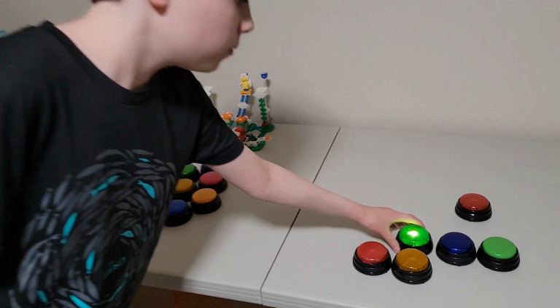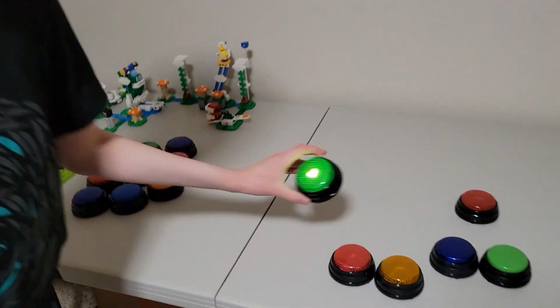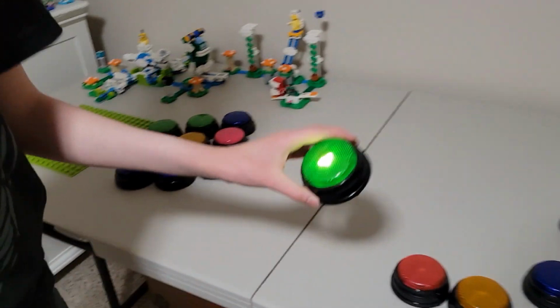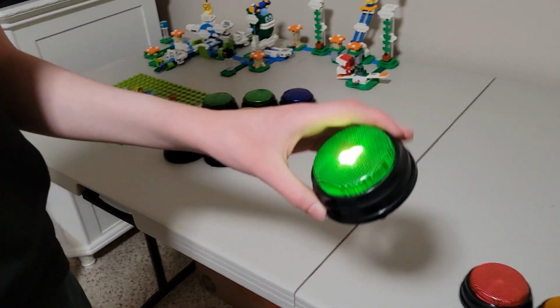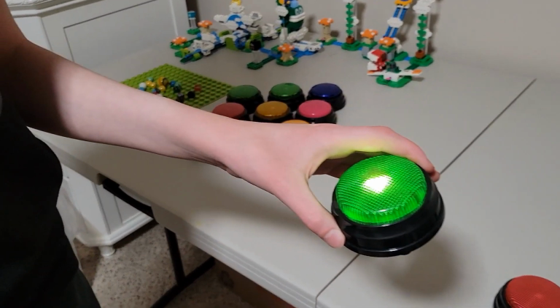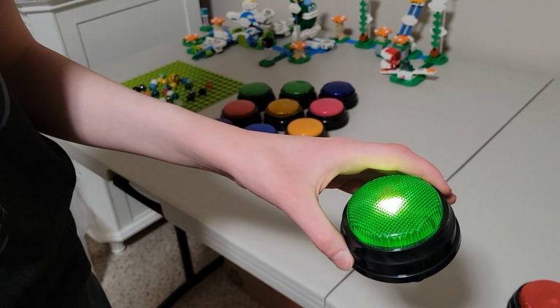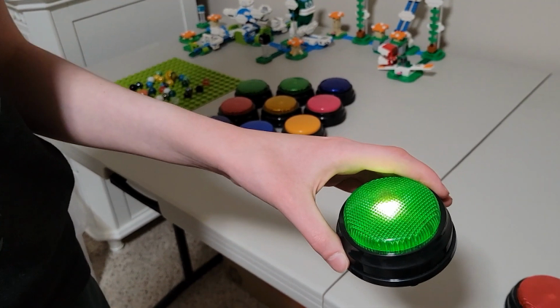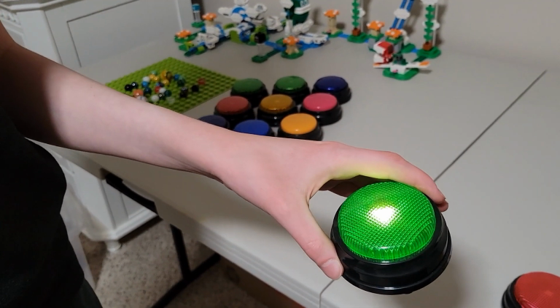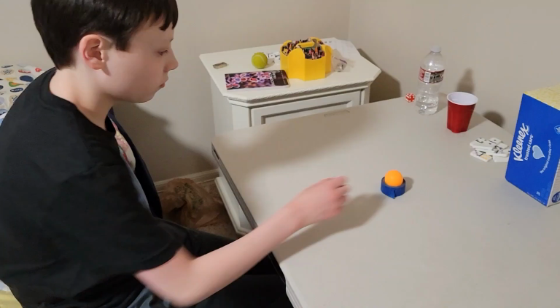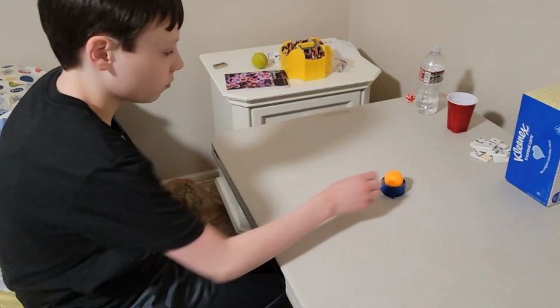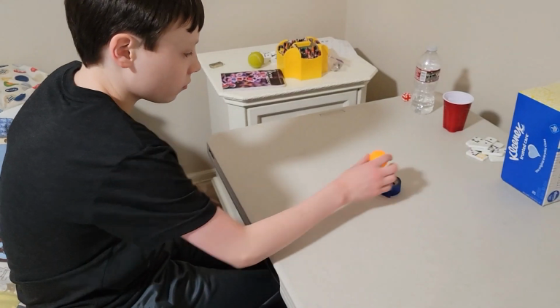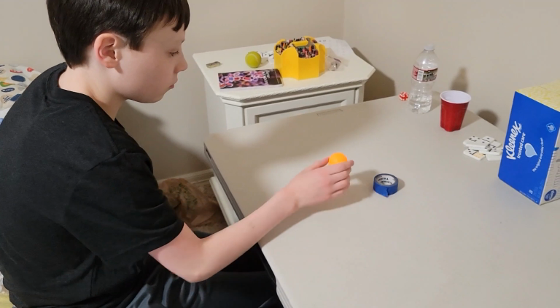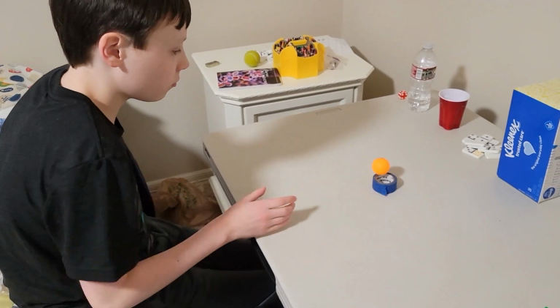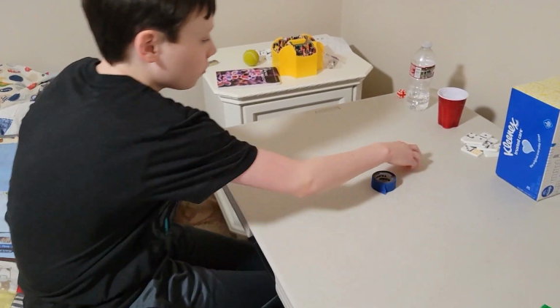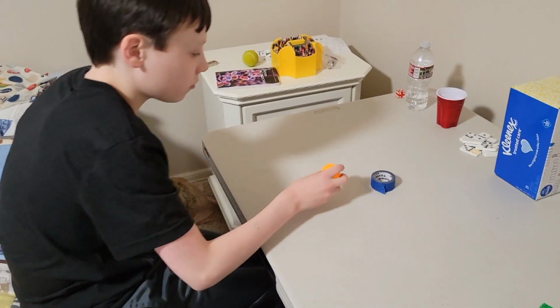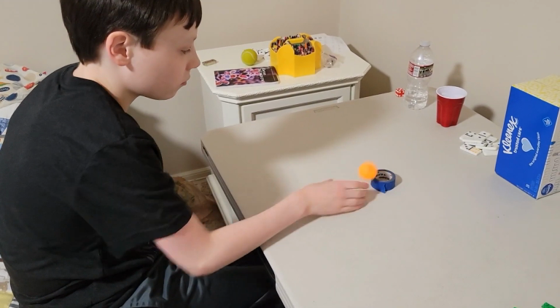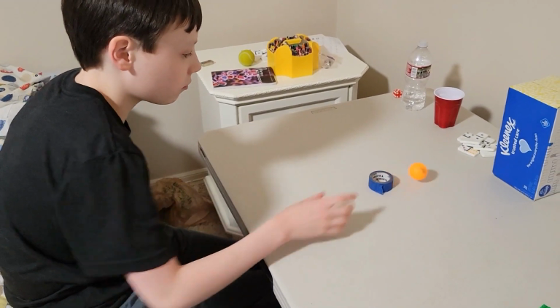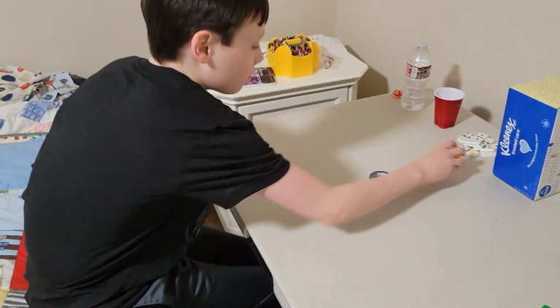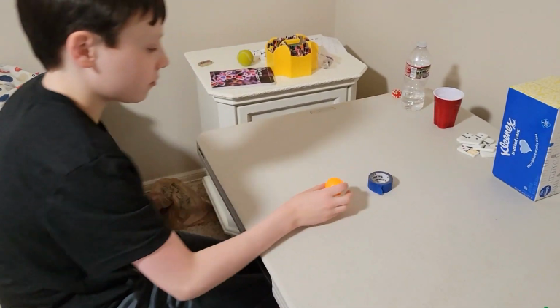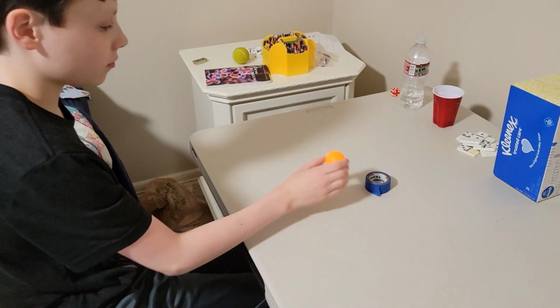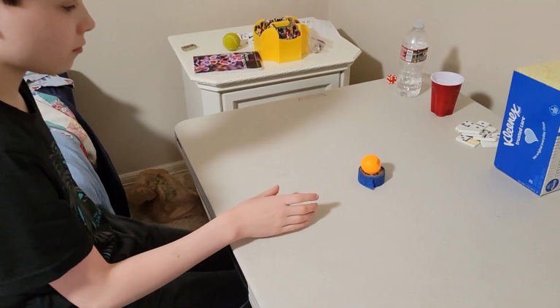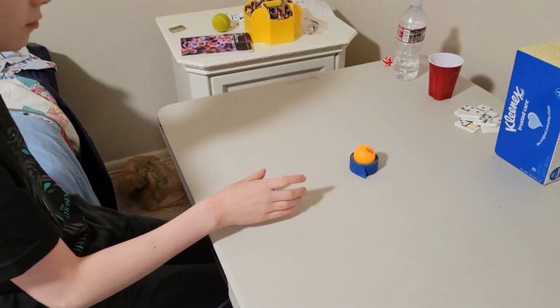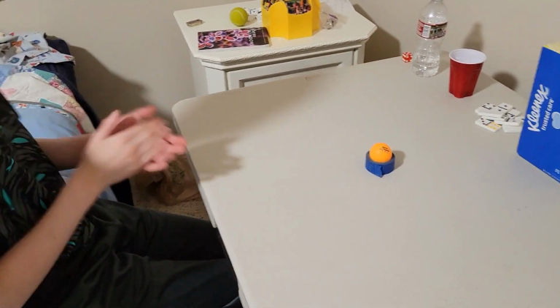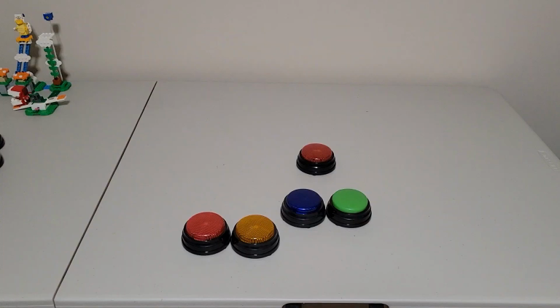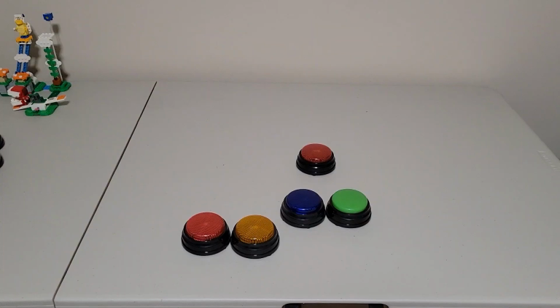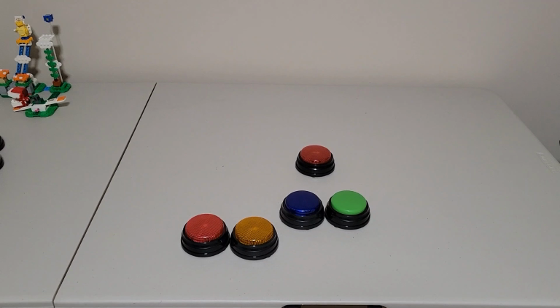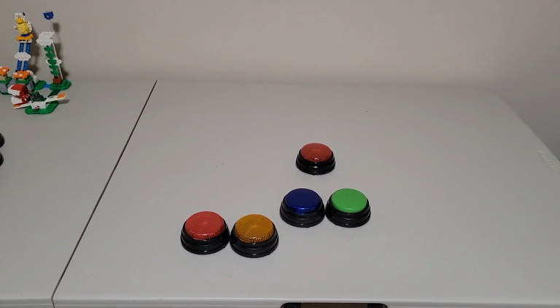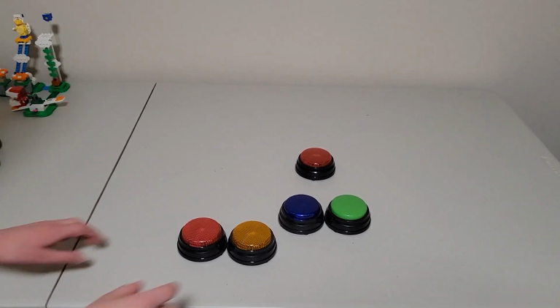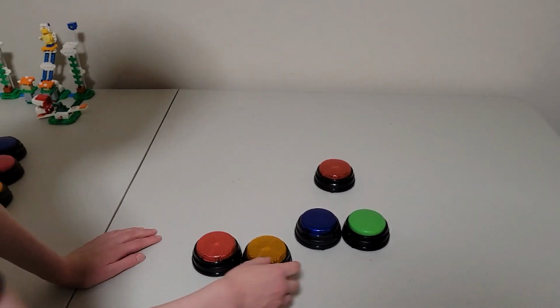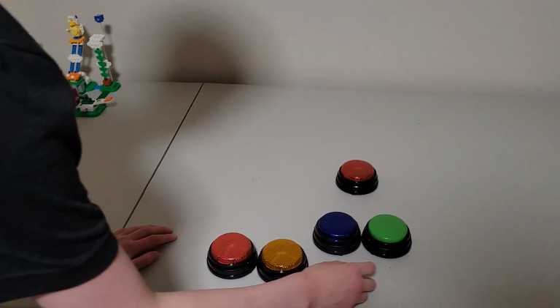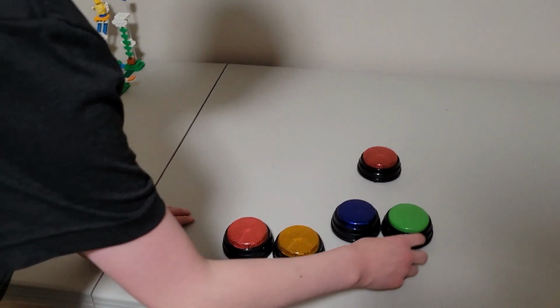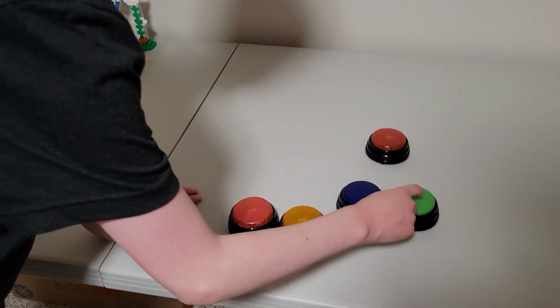Bounce a ping pong ball into a small table. All right guys, get down to the wire.